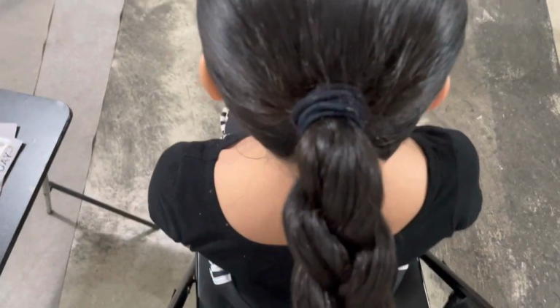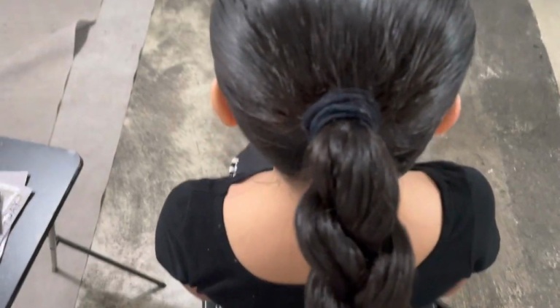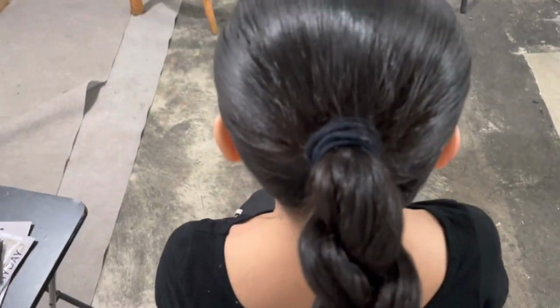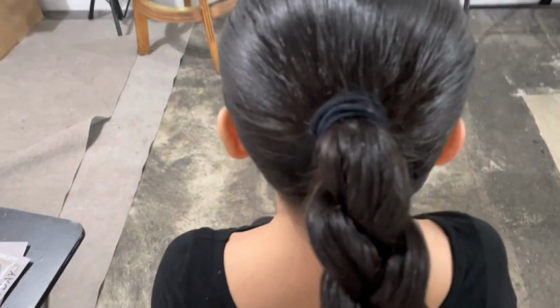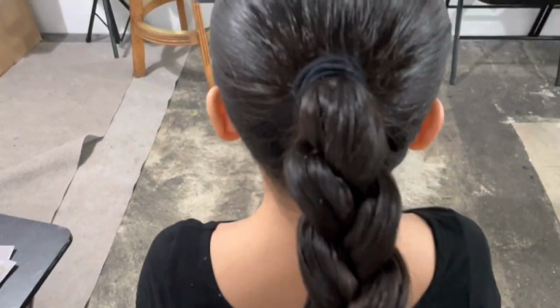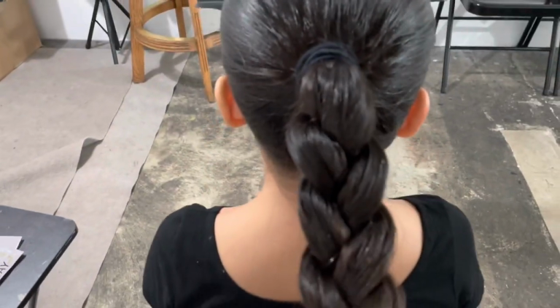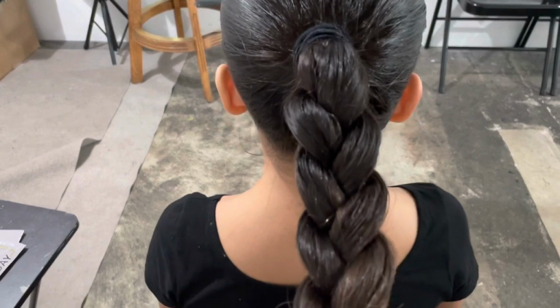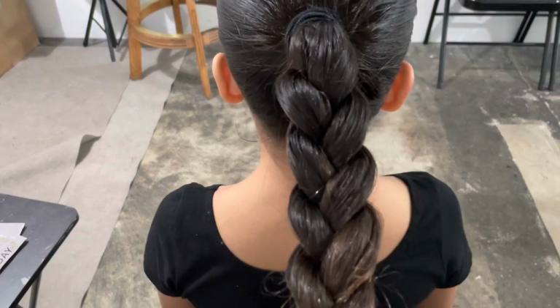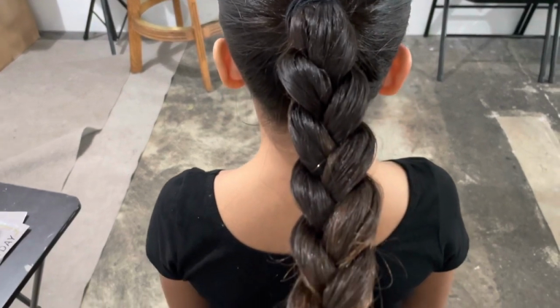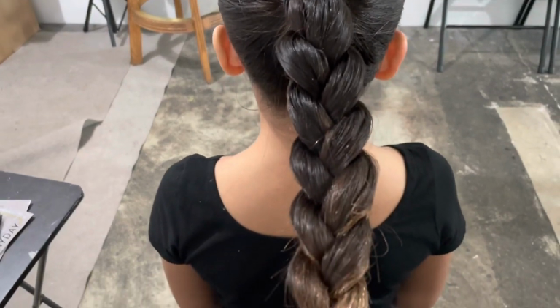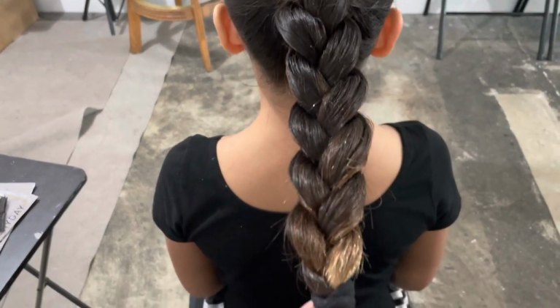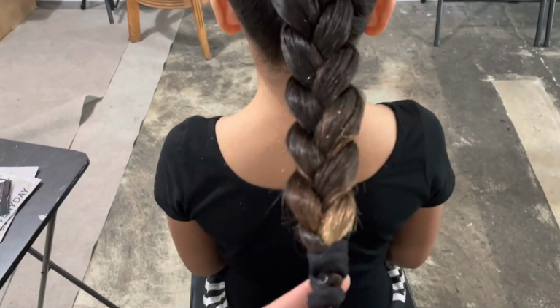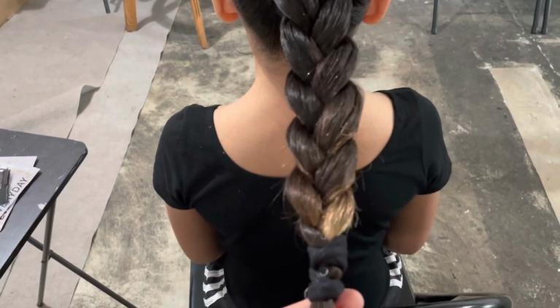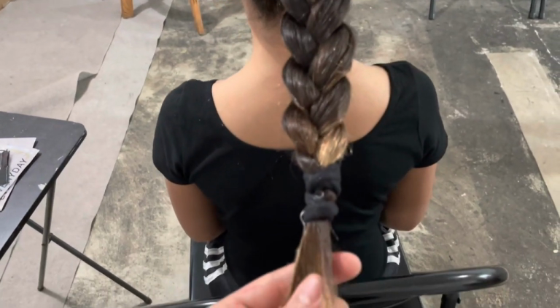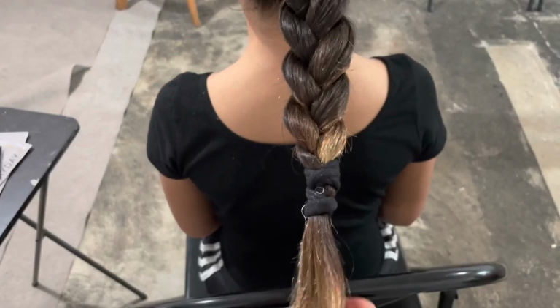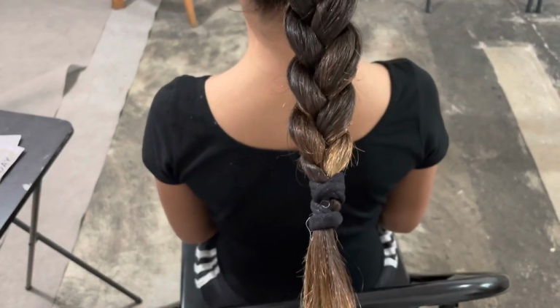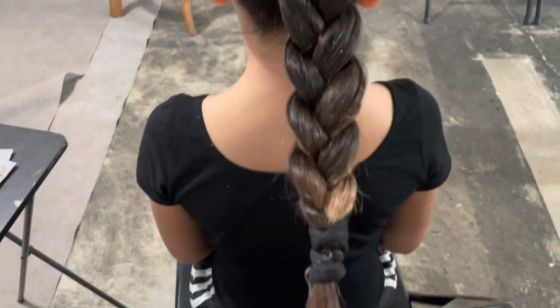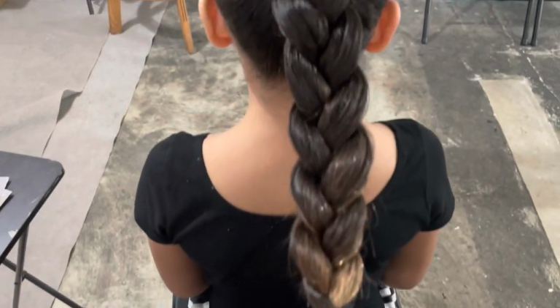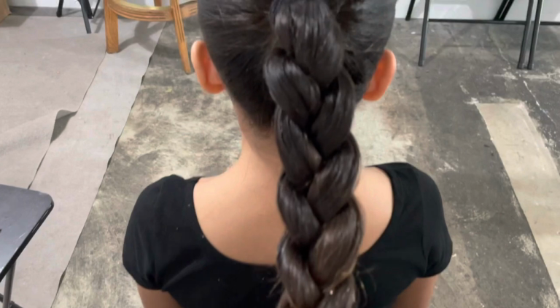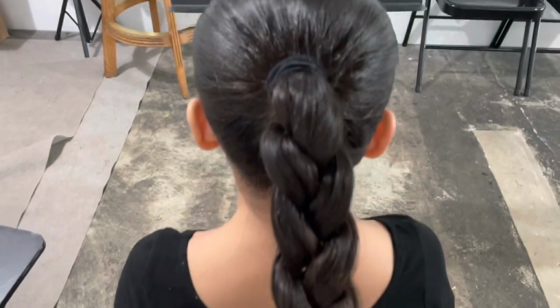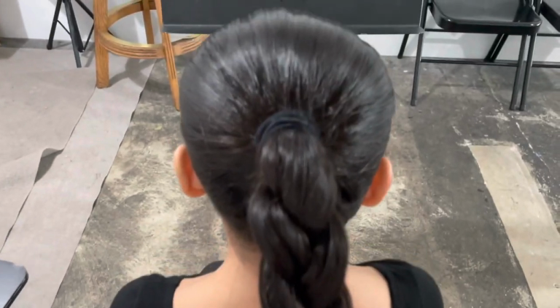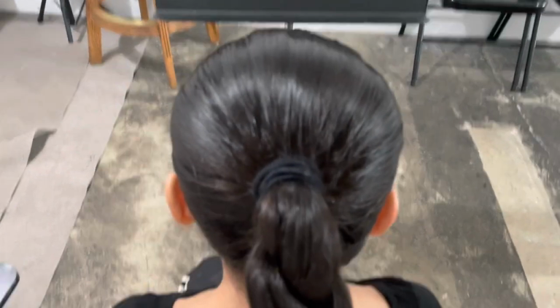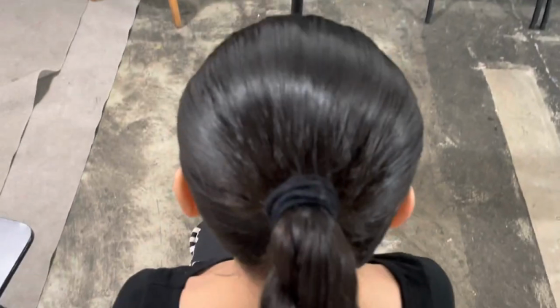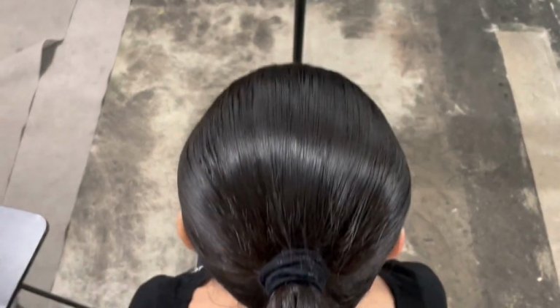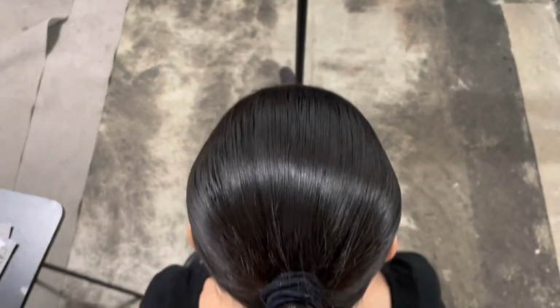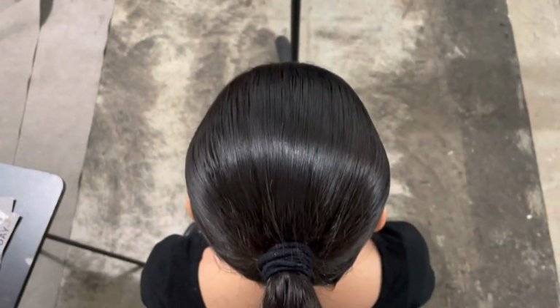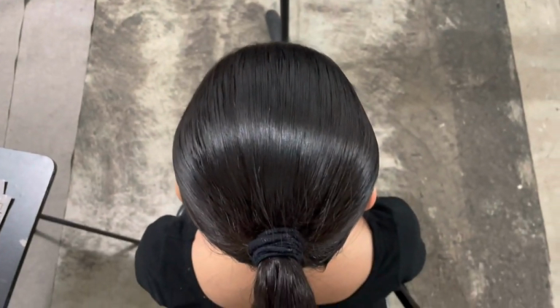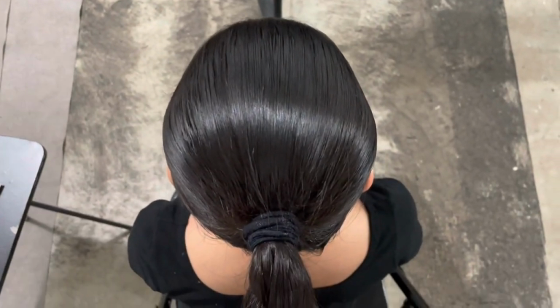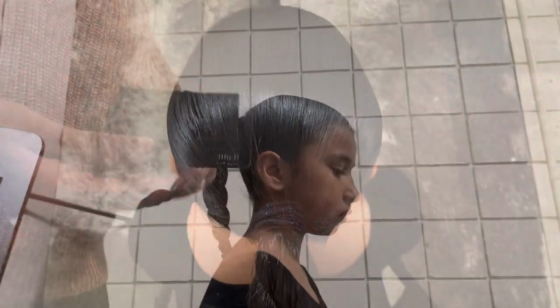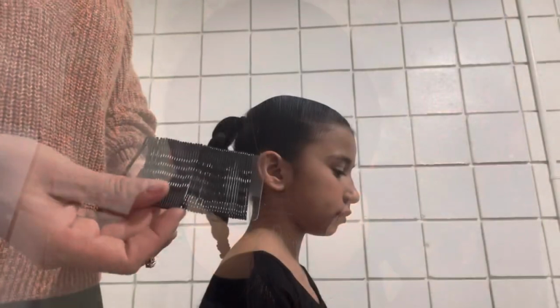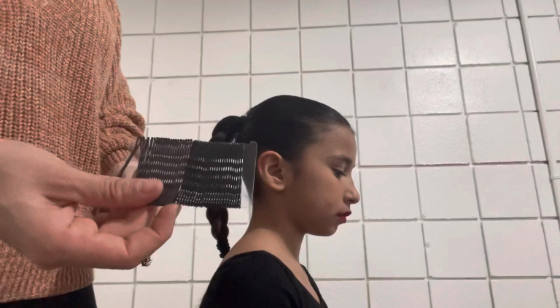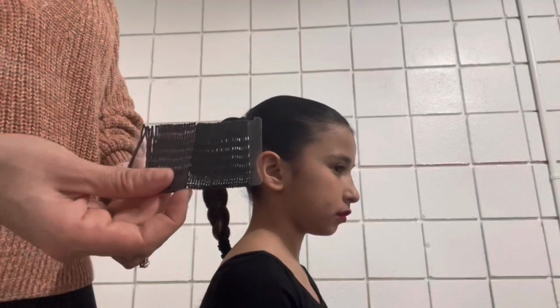And there it is — make sure that it's nice and tight, nice and neat, and that there's hairspray. Especially because what's coming up next is the bobby pins. If the braid is too soft the bobby pins are gonna slide right out.